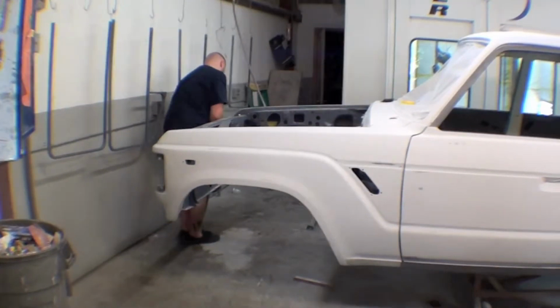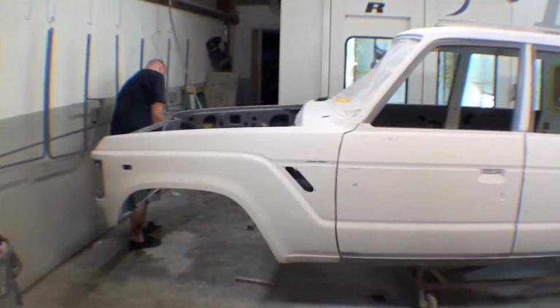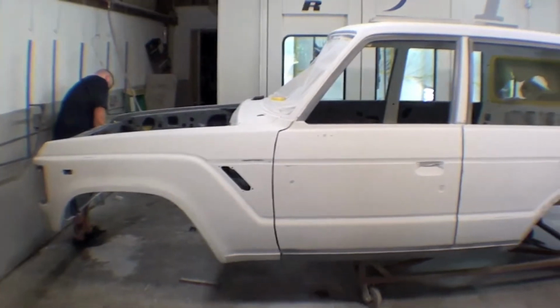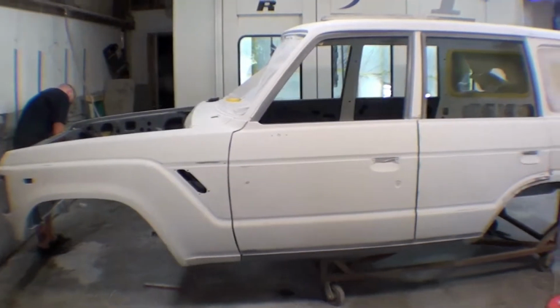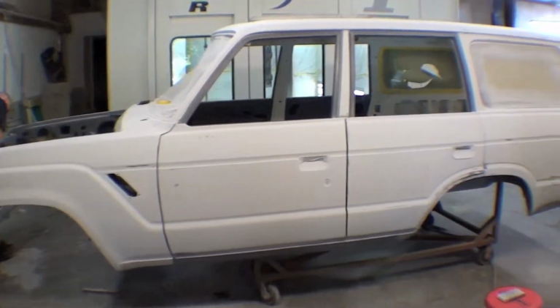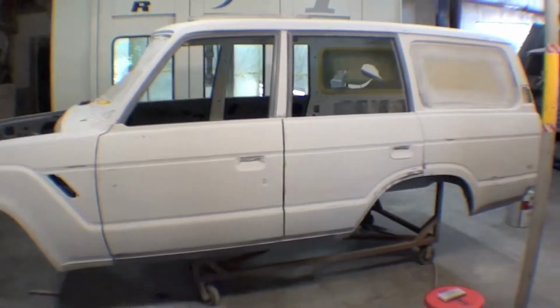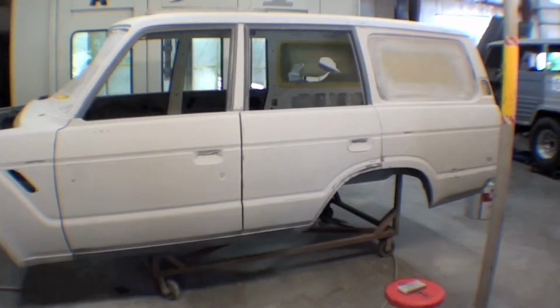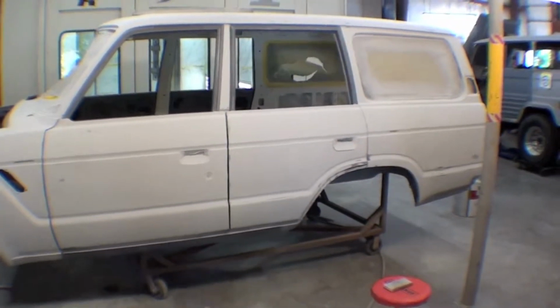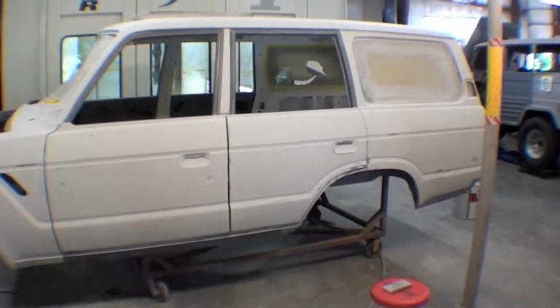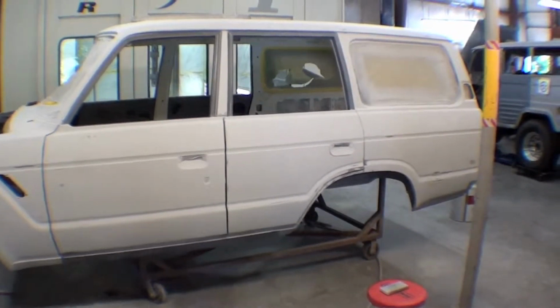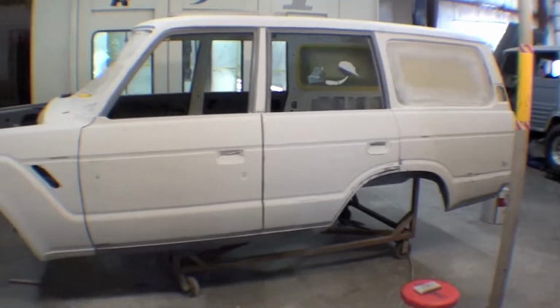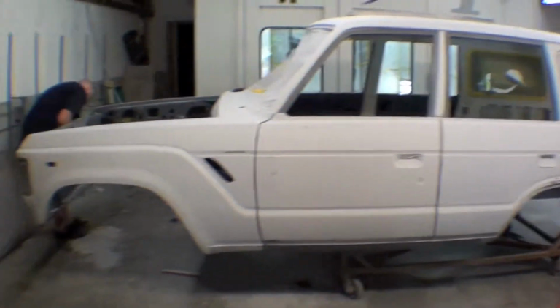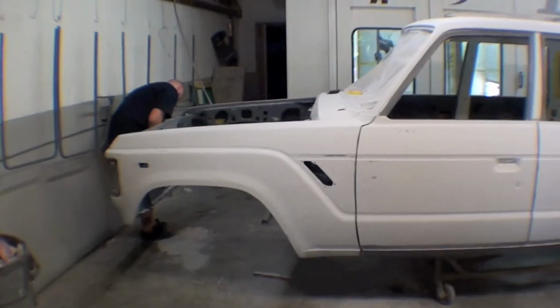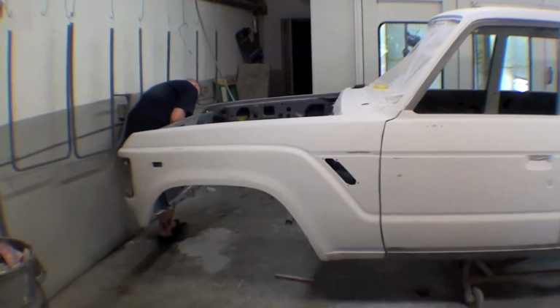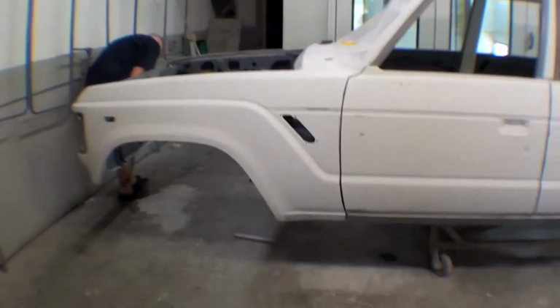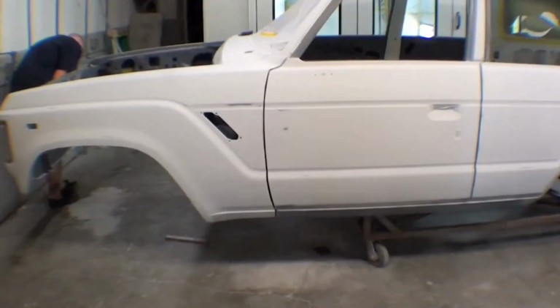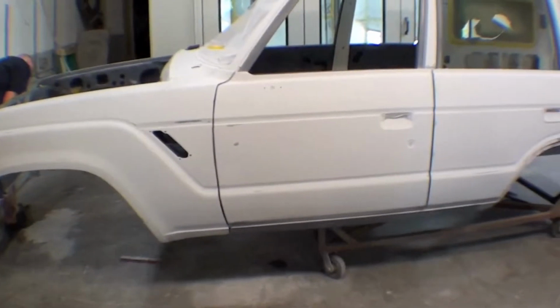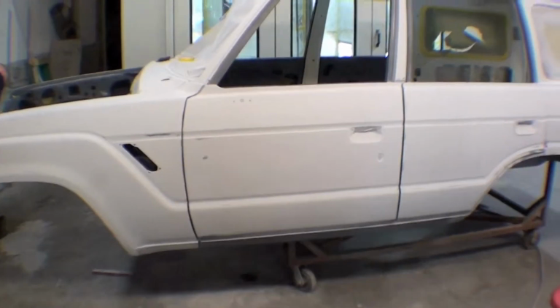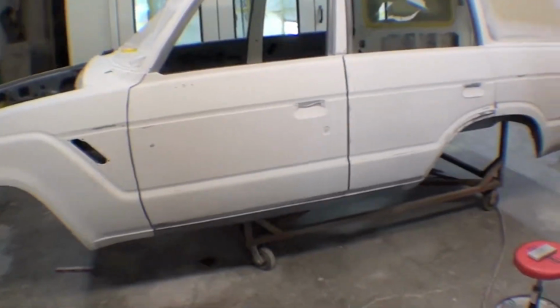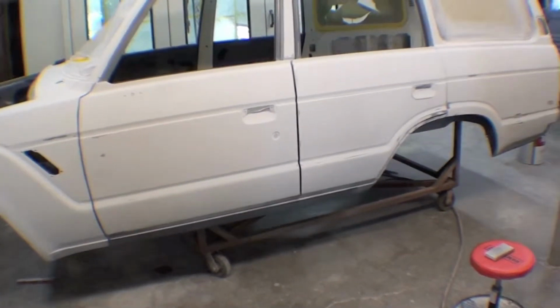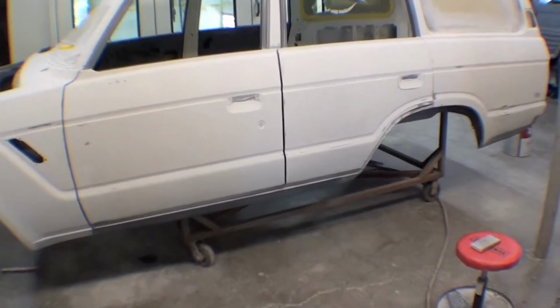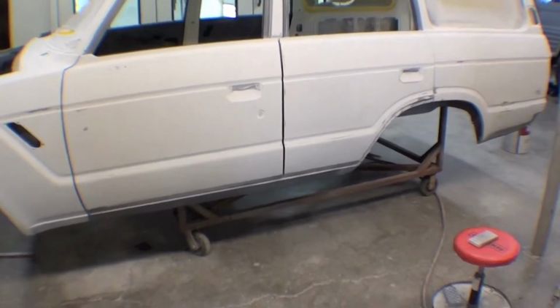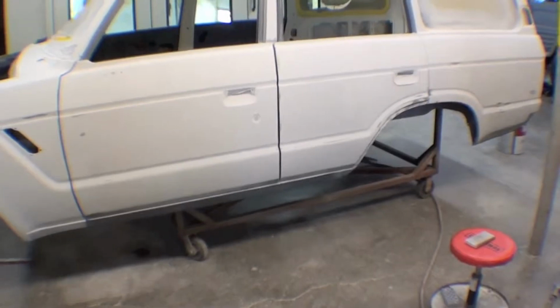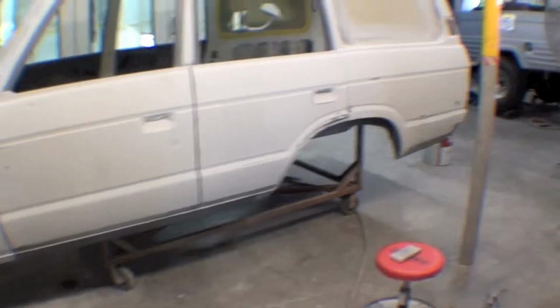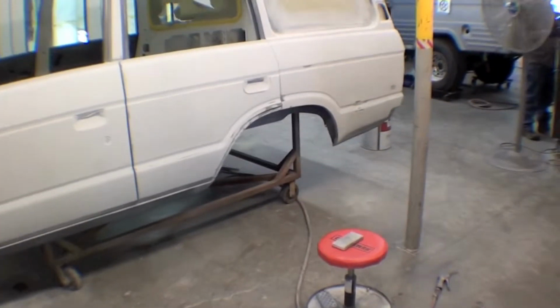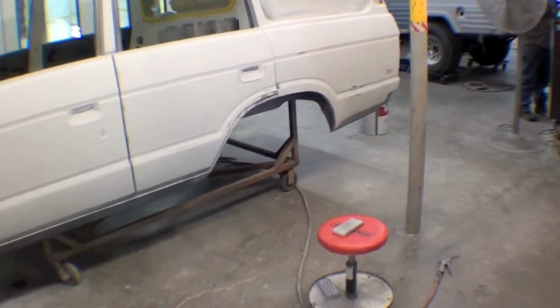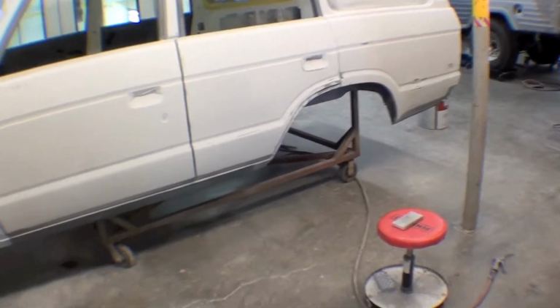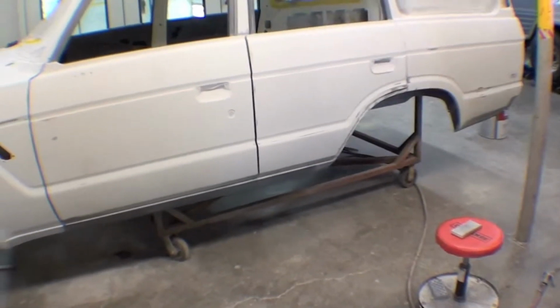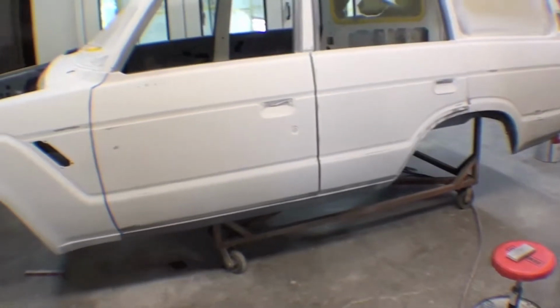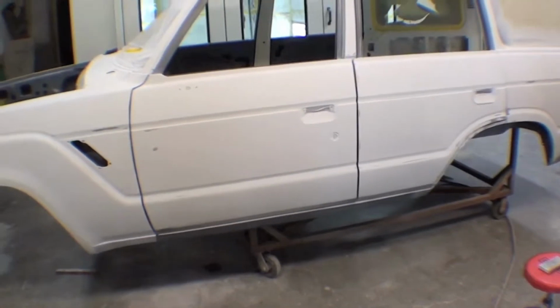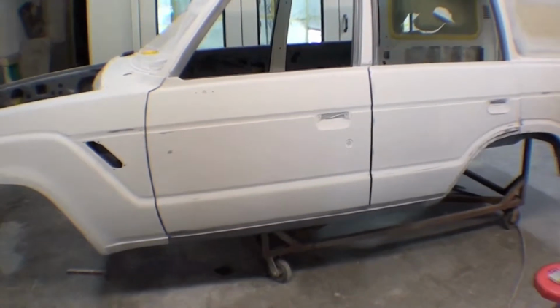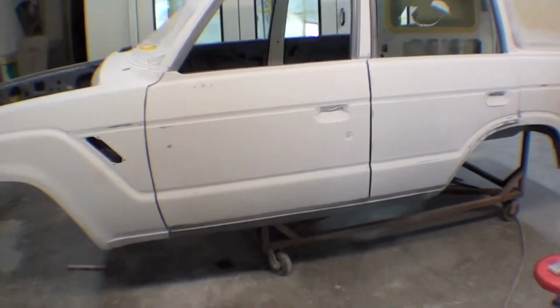The outside body is just about wrapped up on our FJ62 and getting ready to go in for a reprime. Barry's getting ready to take the nose apart, and we're going to take the doors, fenders, and radio support off the body, finish up our jams, touch up a little bit on the lower quarters, and then it'll go in for its final prime.